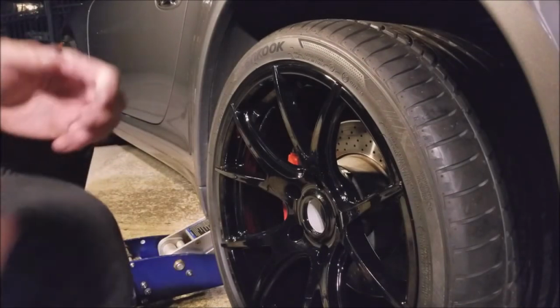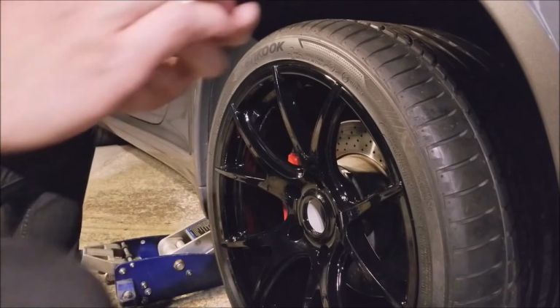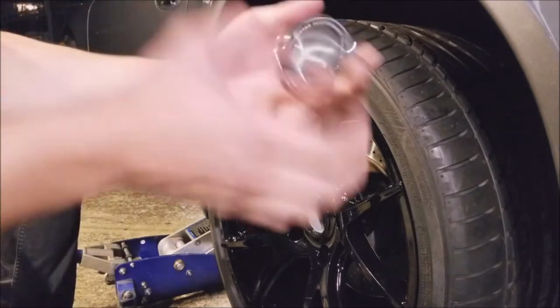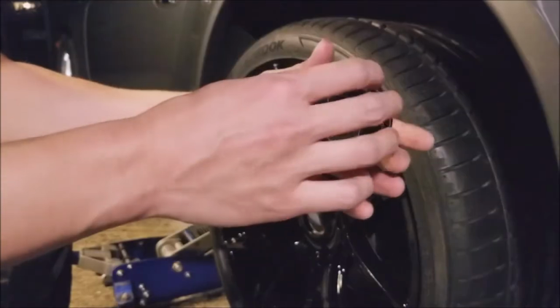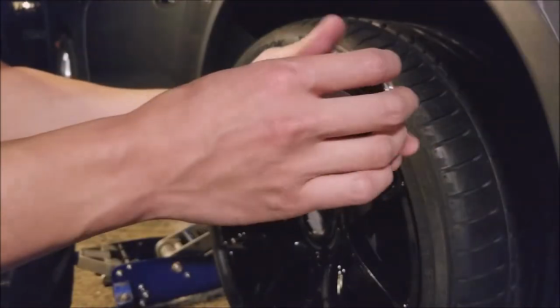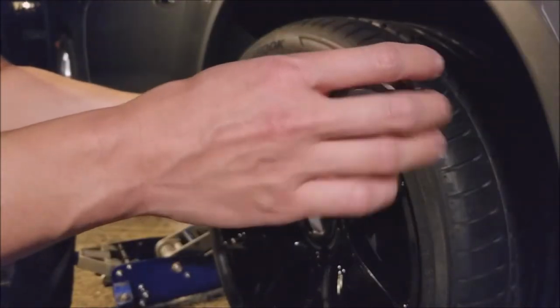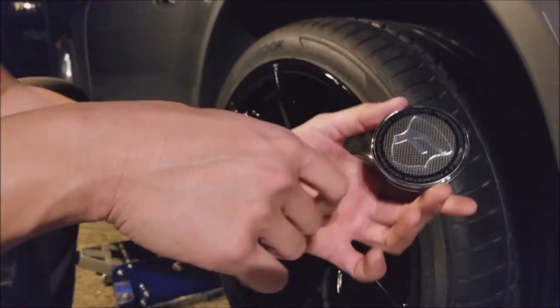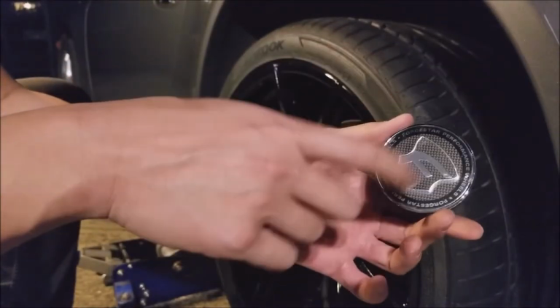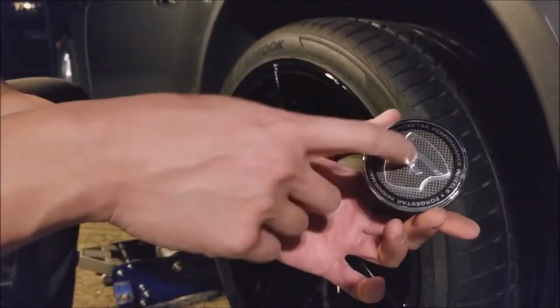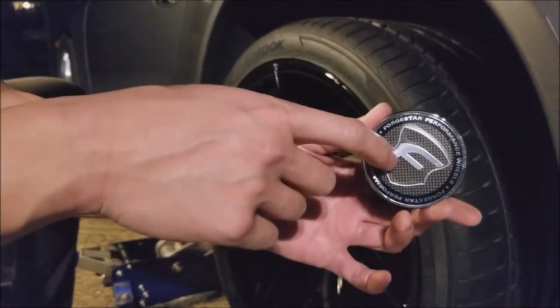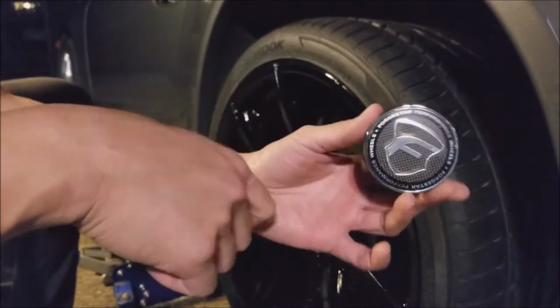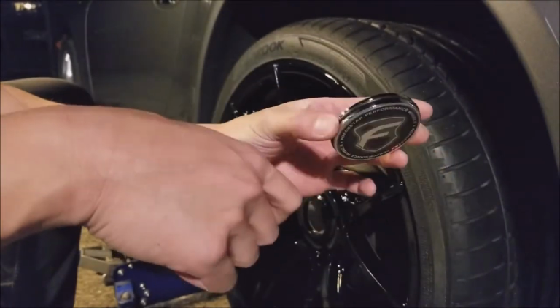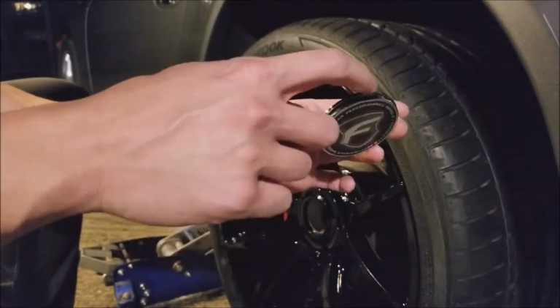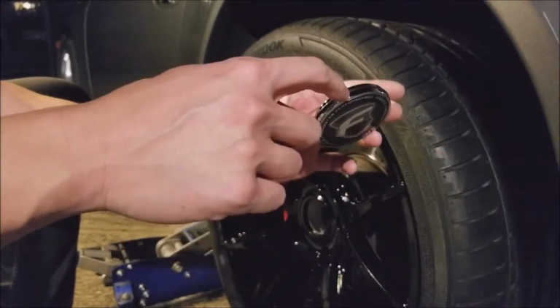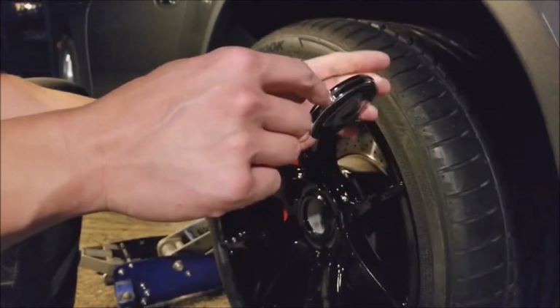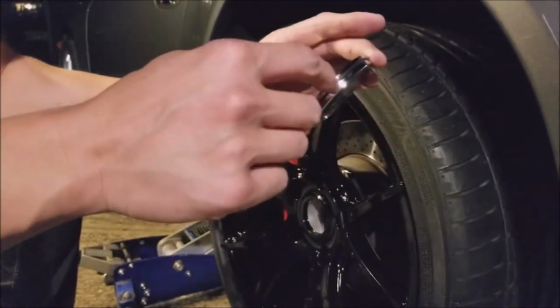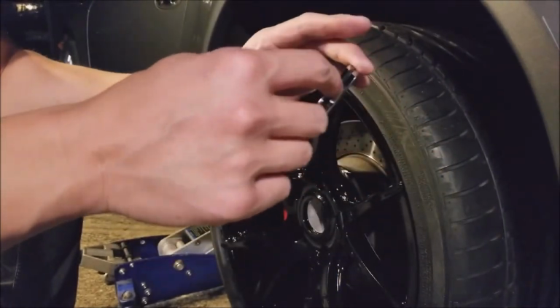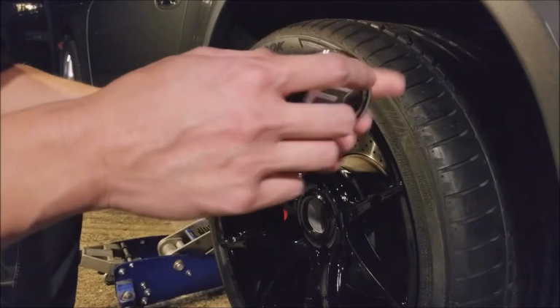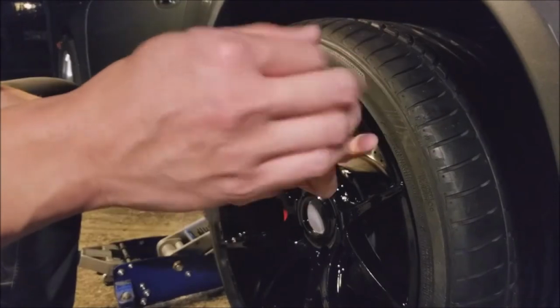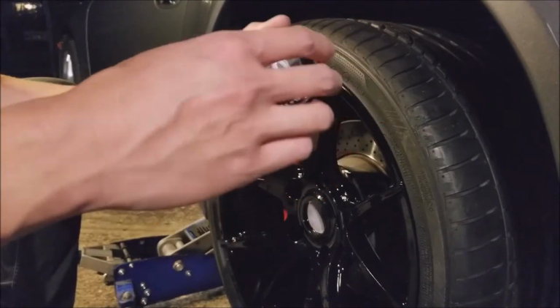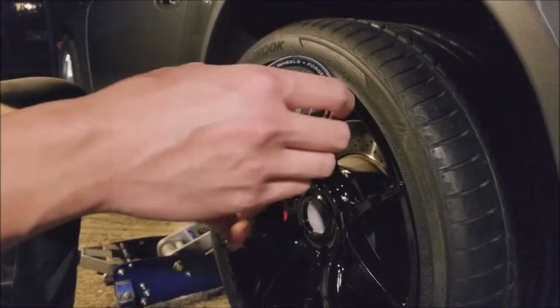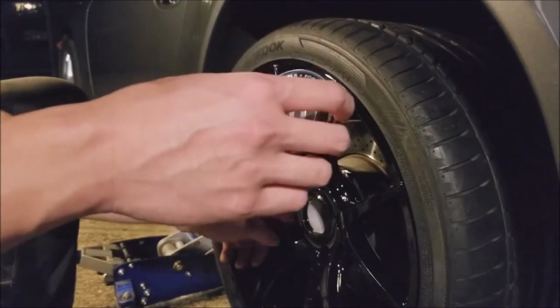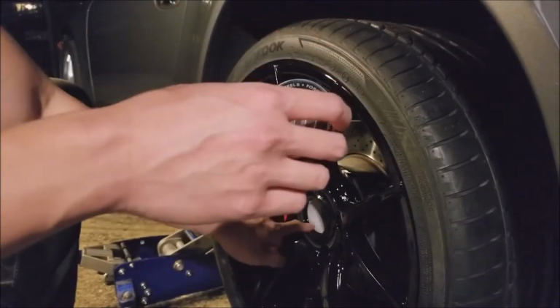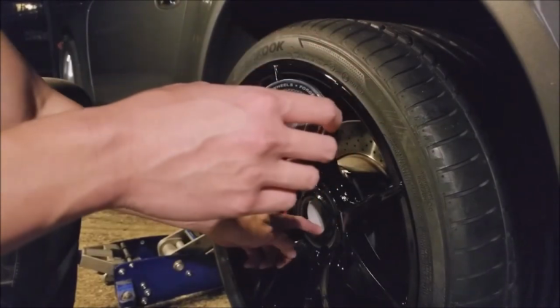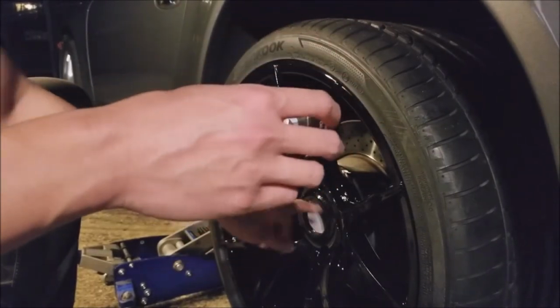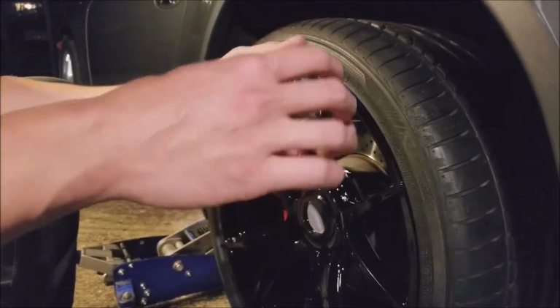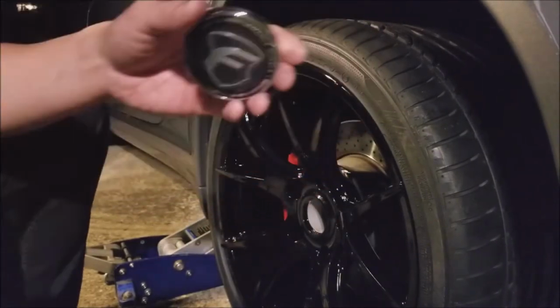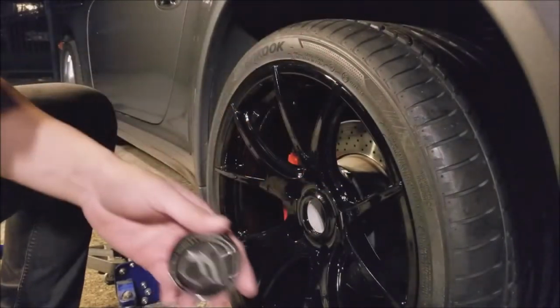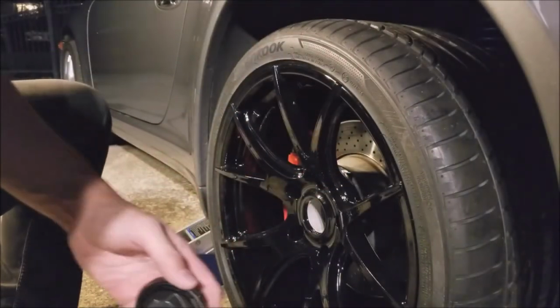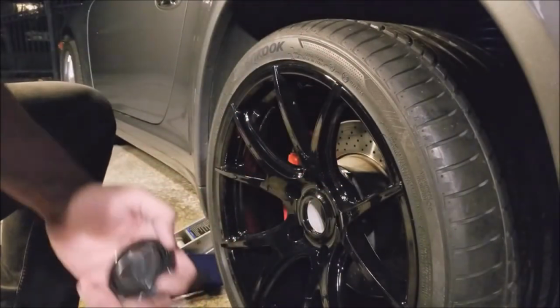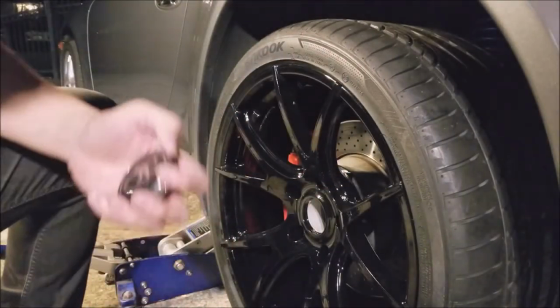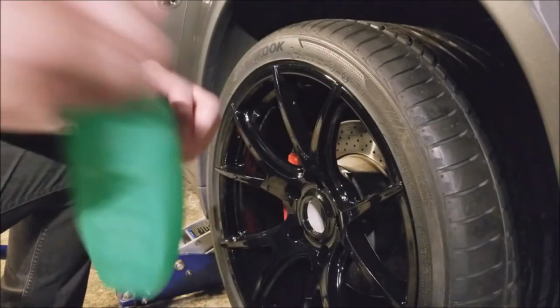This is the center cap from Forge Stars. It has a rubber grommet so I need to lubricate it somehow. I'm going to use rubbing alcohol to help it slide in — it'll evaporate after.